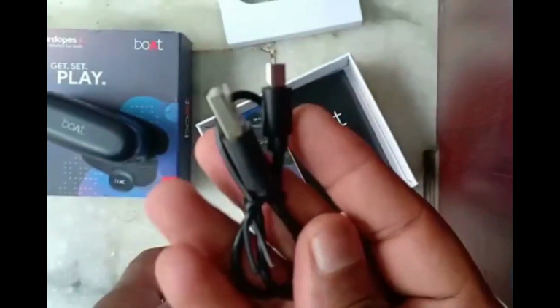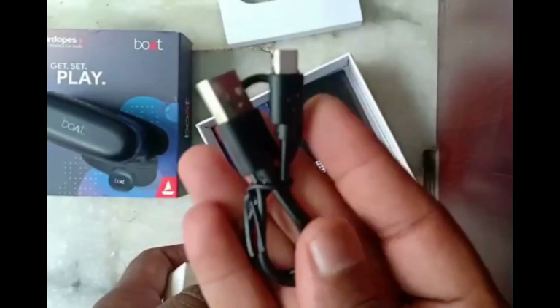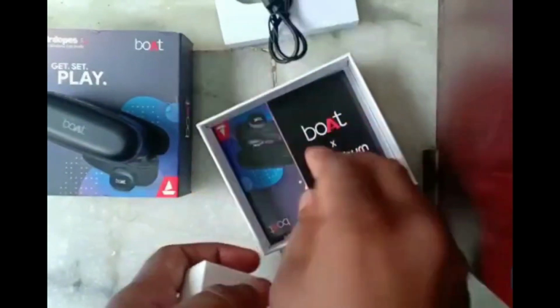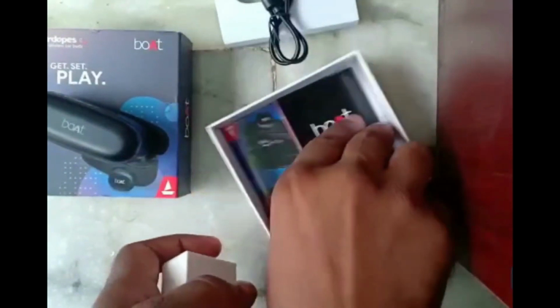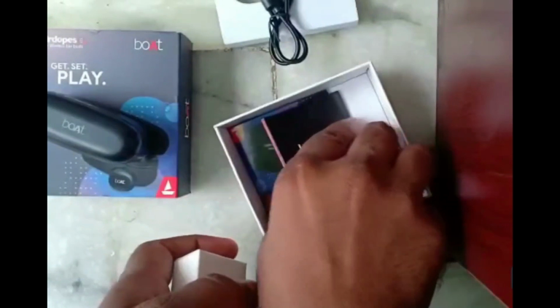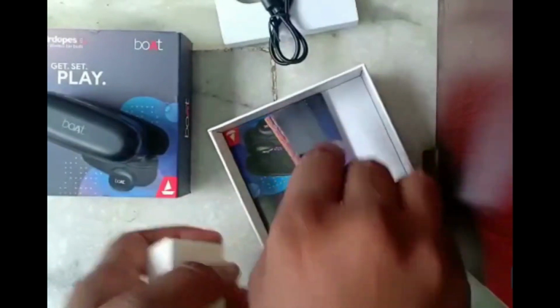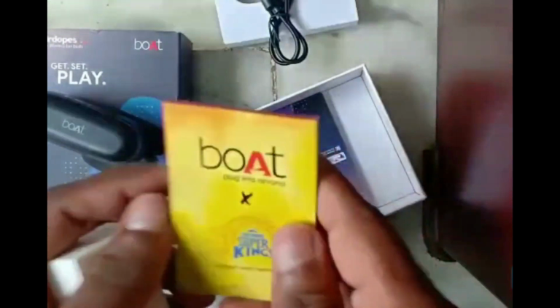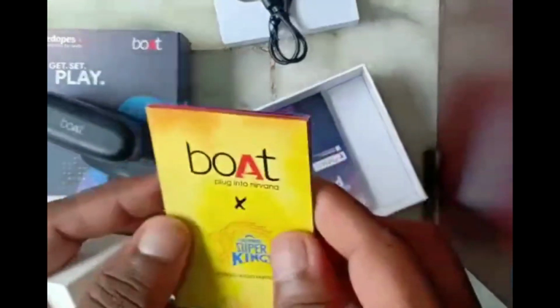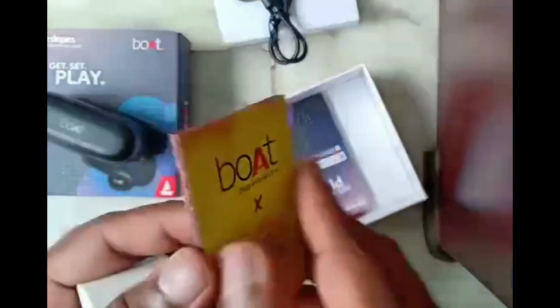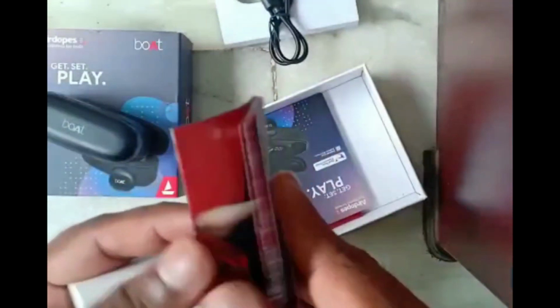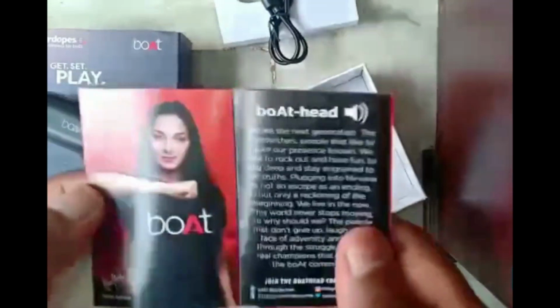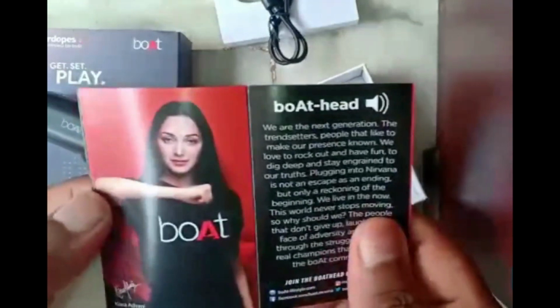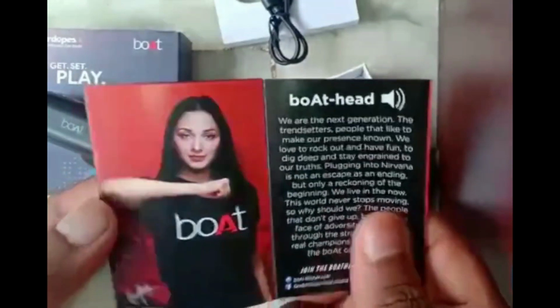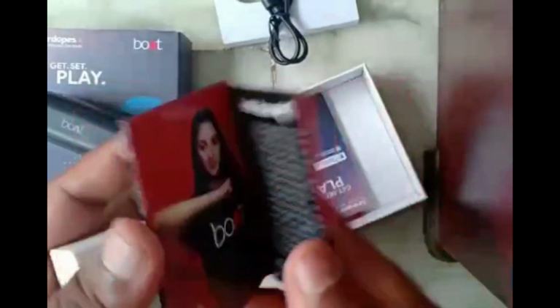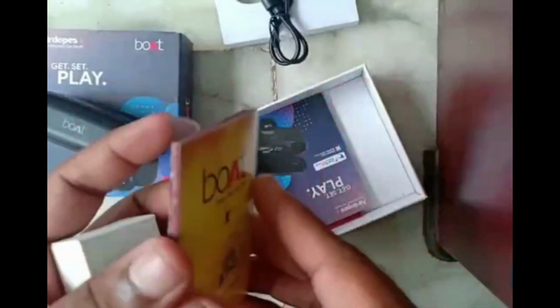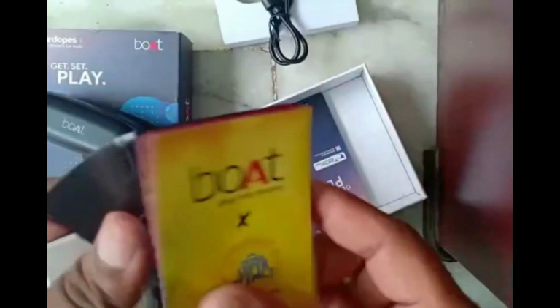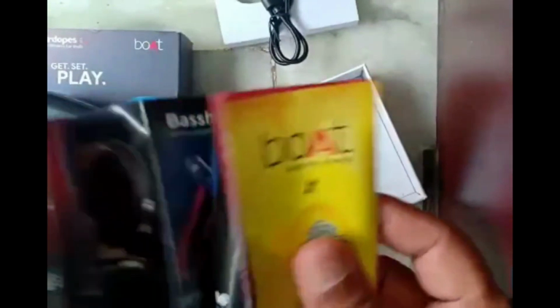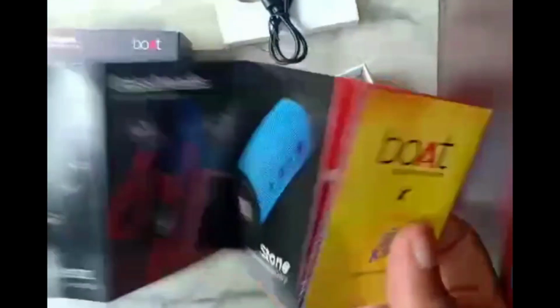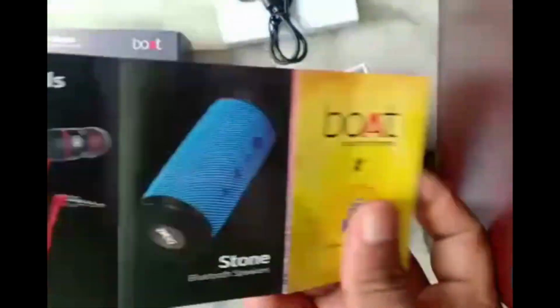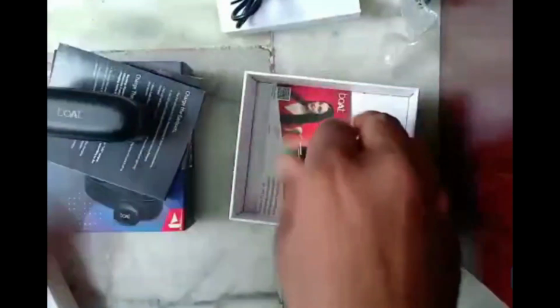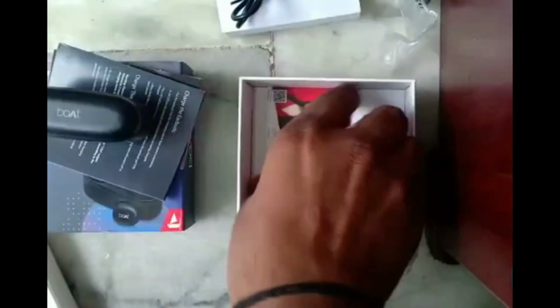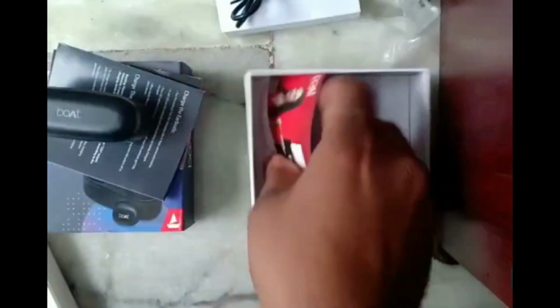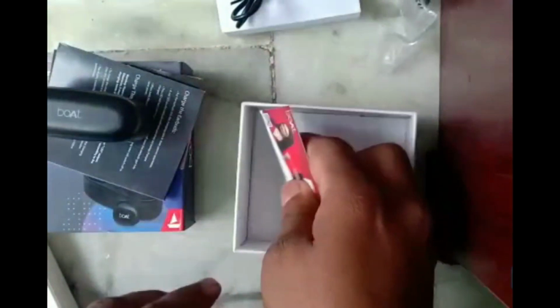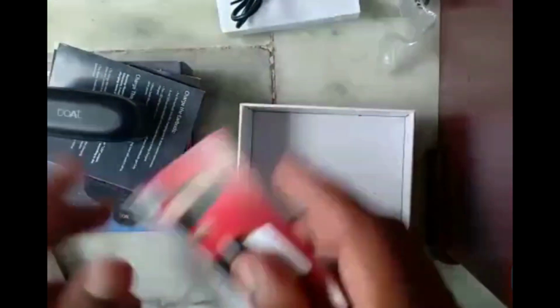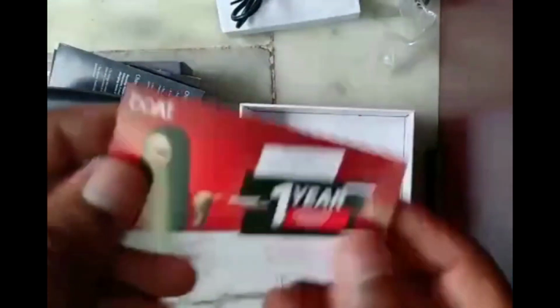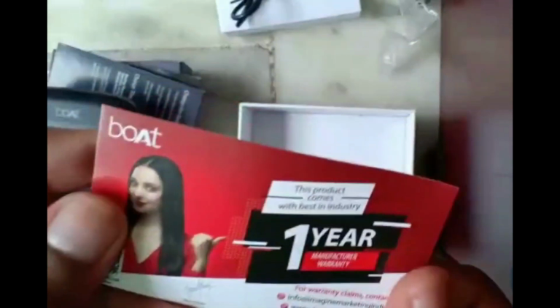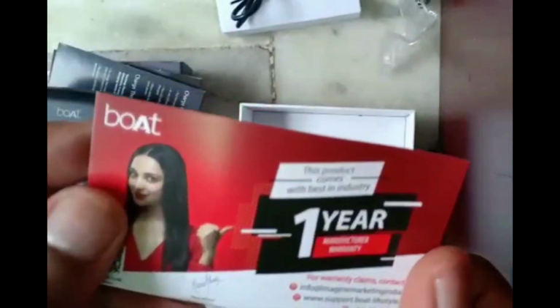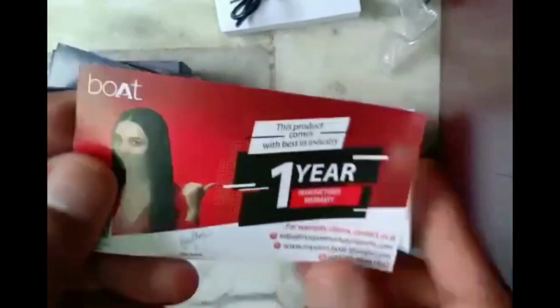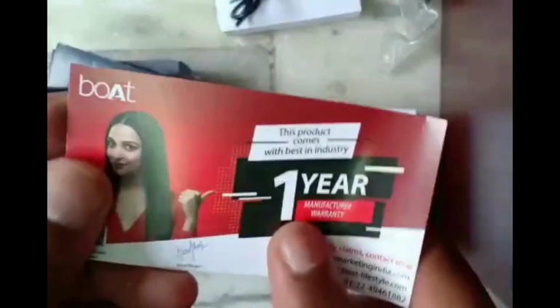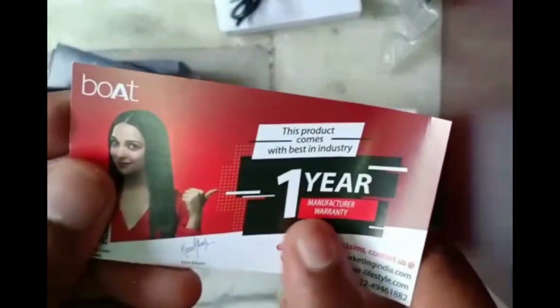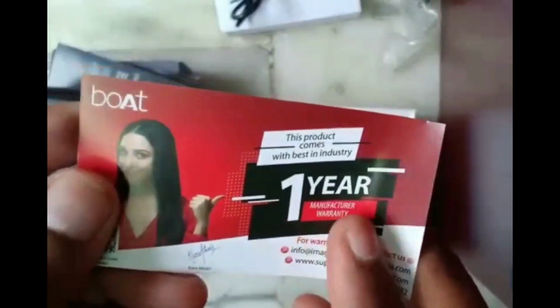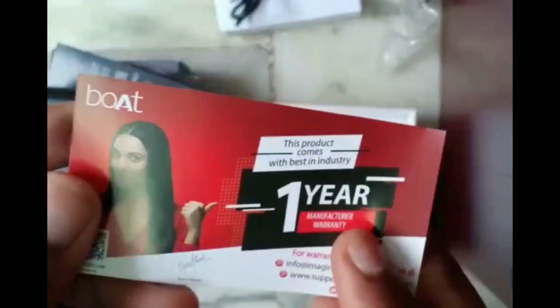There is a warranty card. There is a book in the box. There is a 1 year warranty.